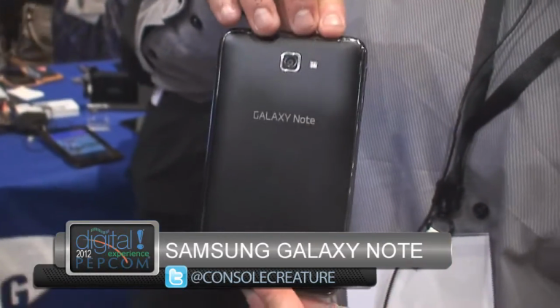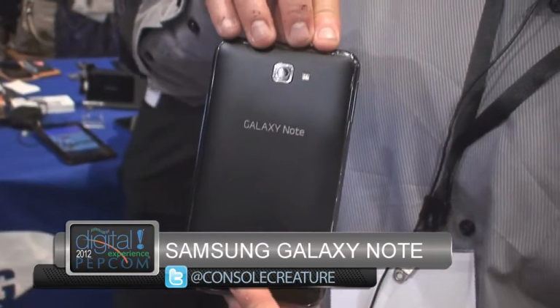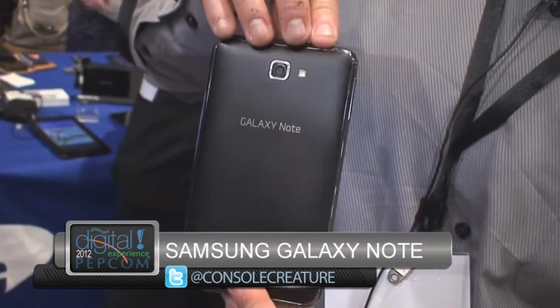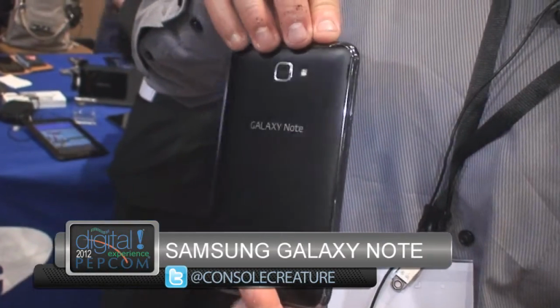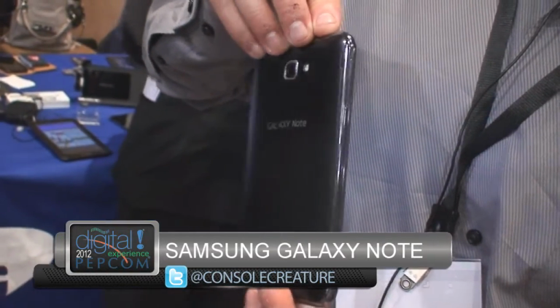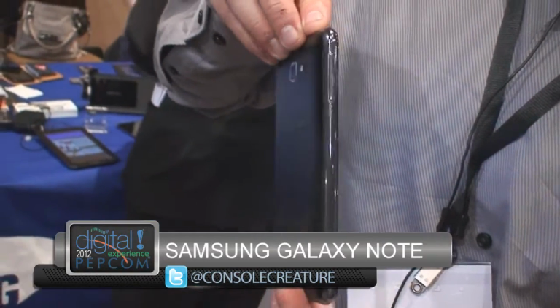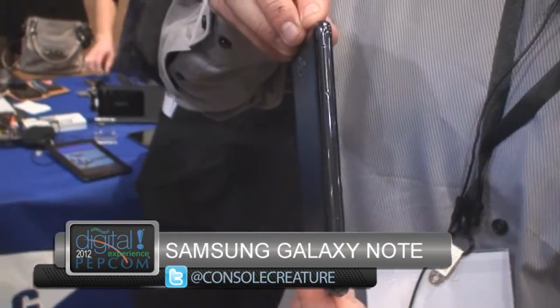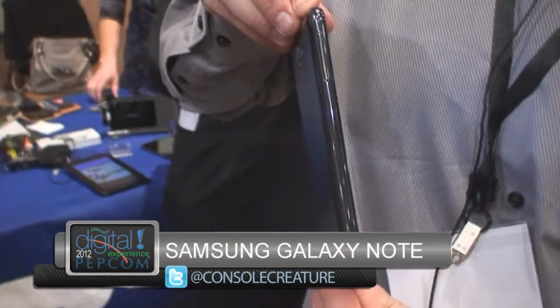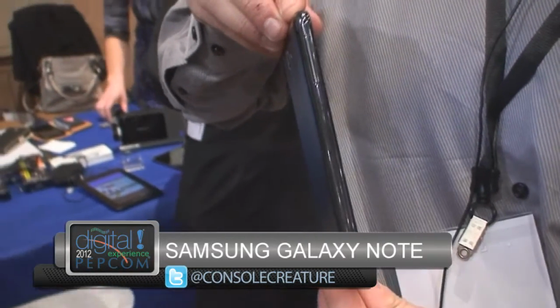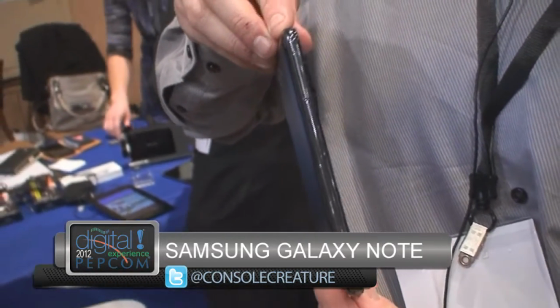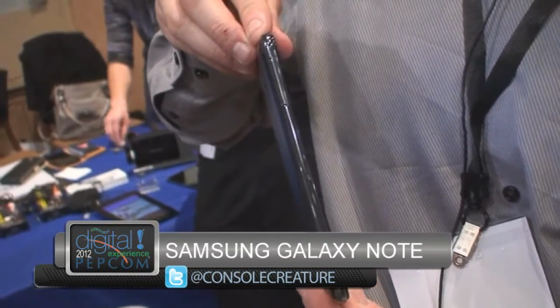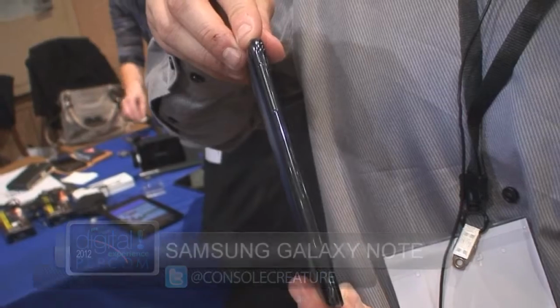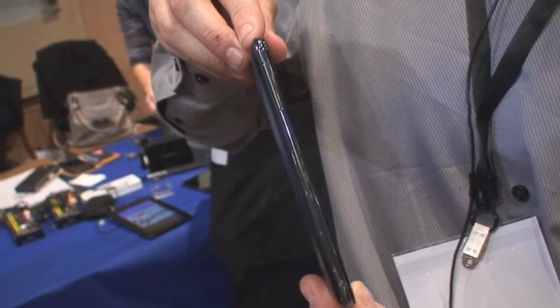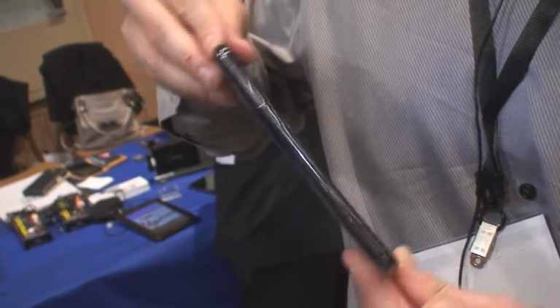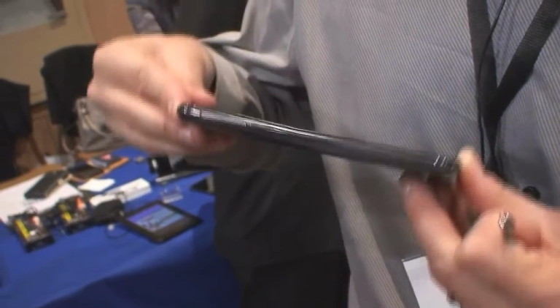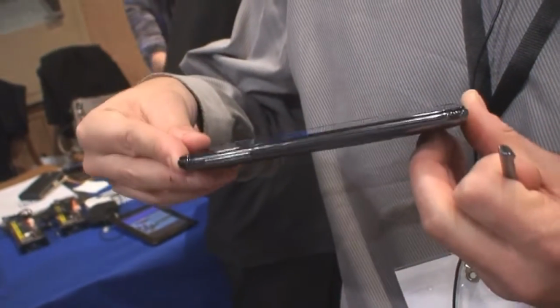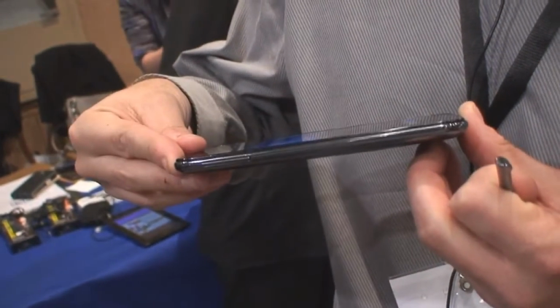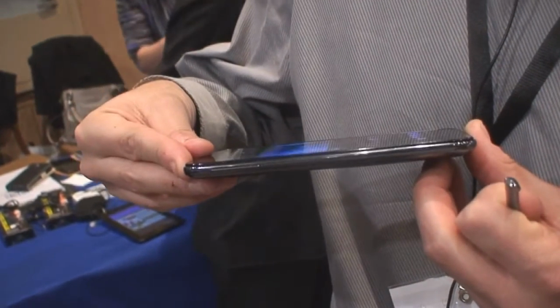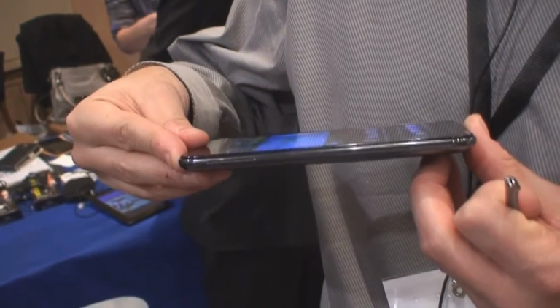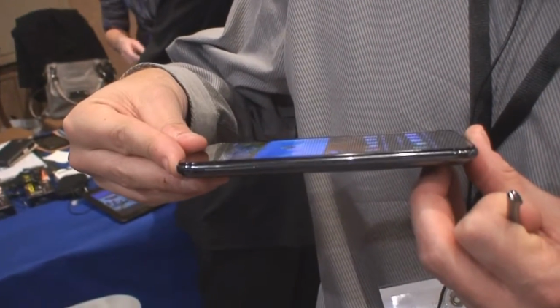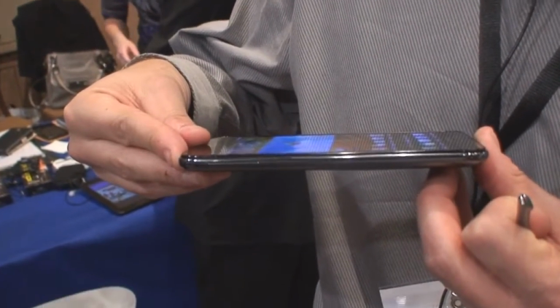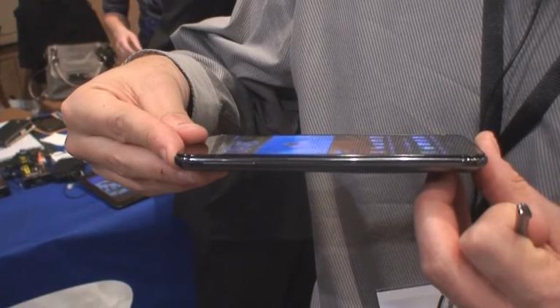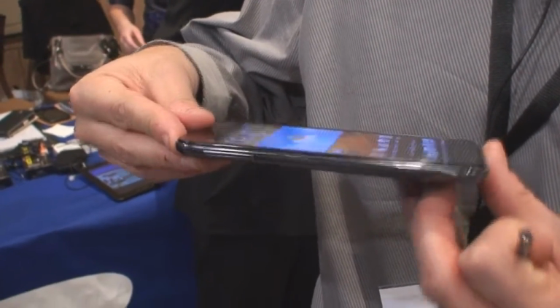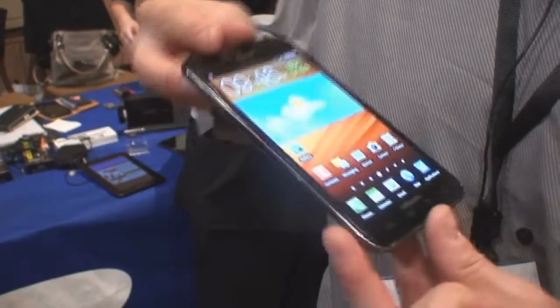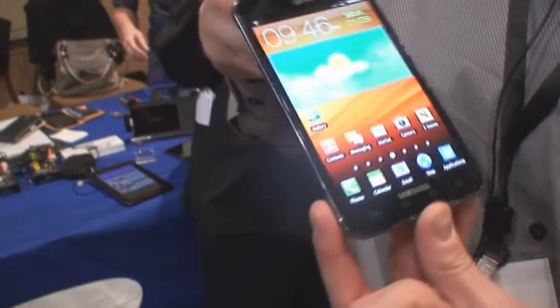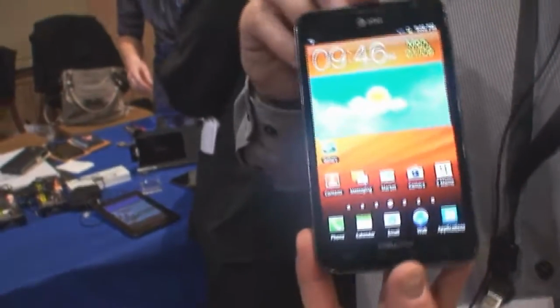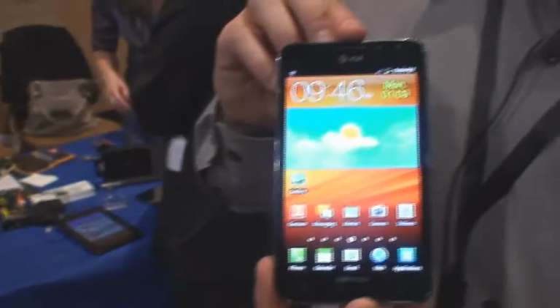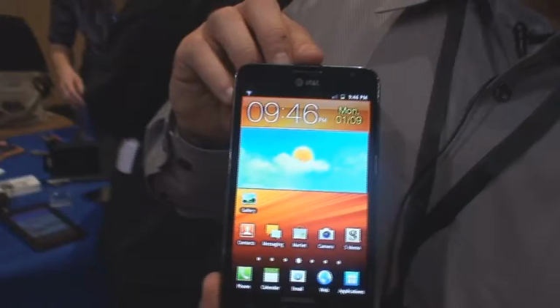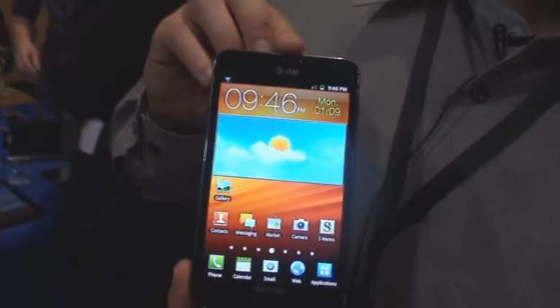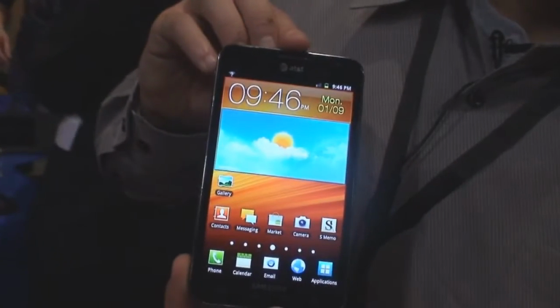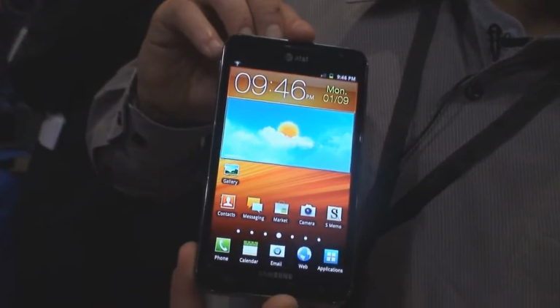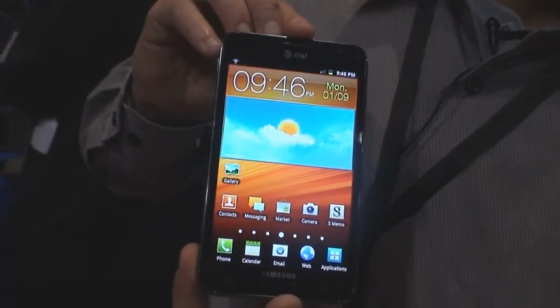We really think this is a new way for people to both capture, create, and share content. This is the Samsung Galaxy Note coming out at AT&T probably in the next month or so.